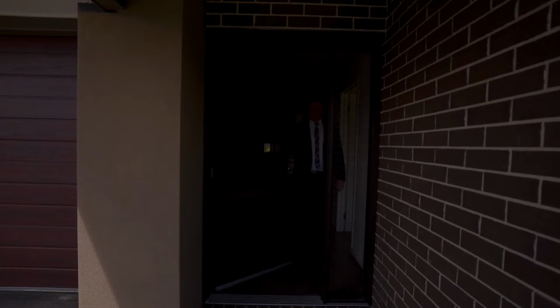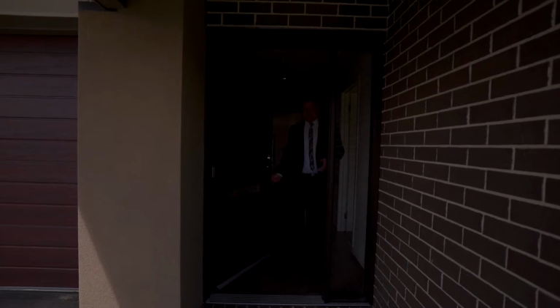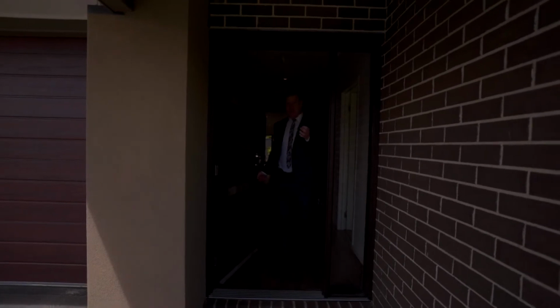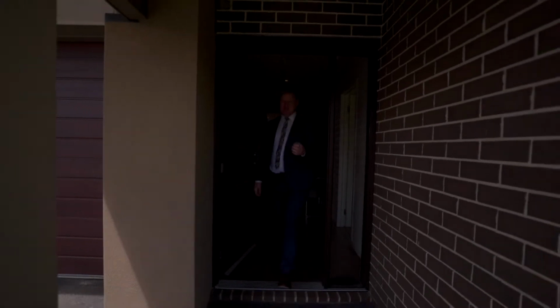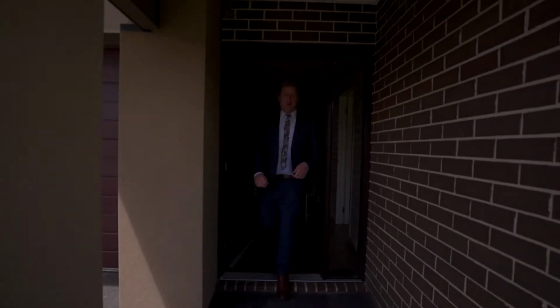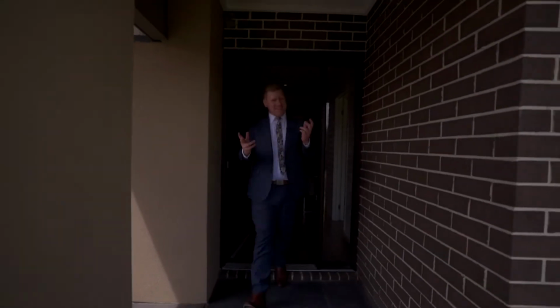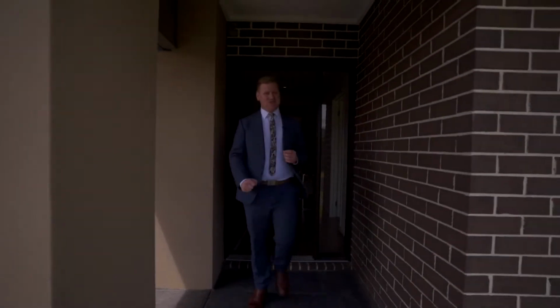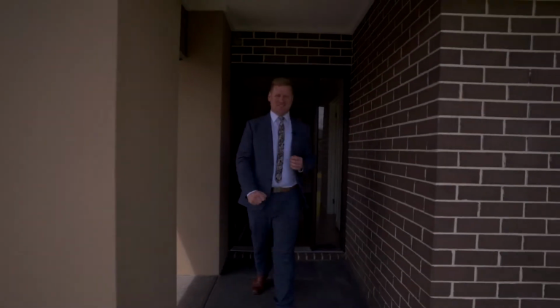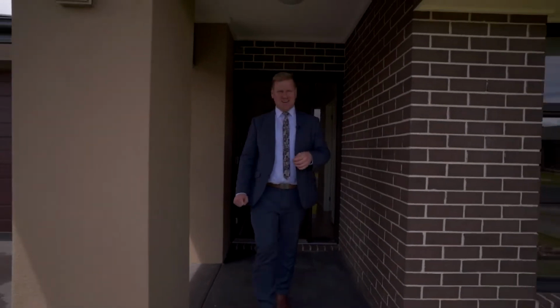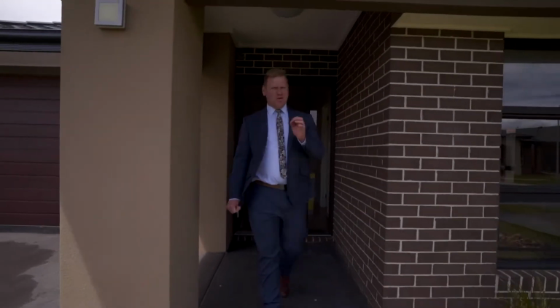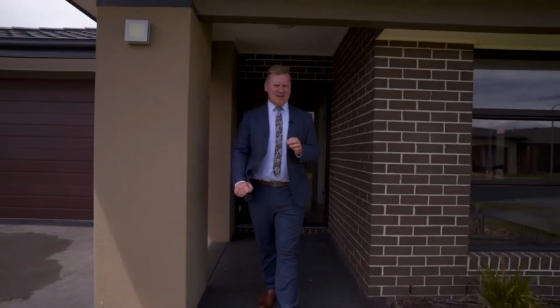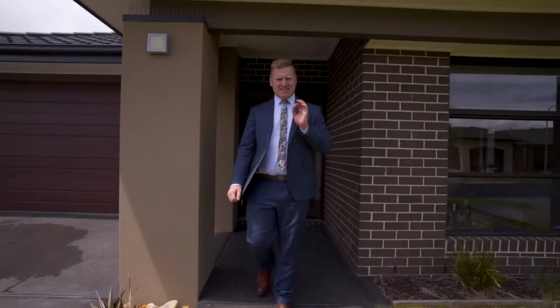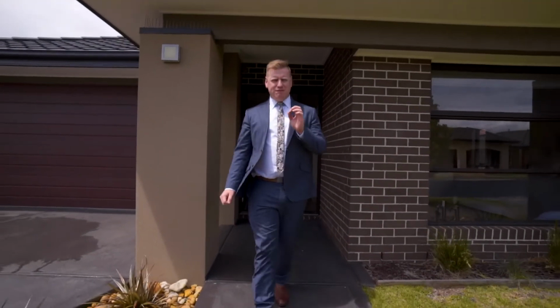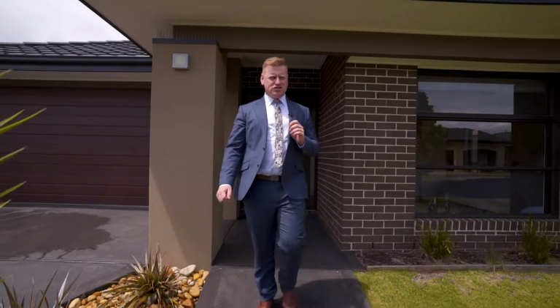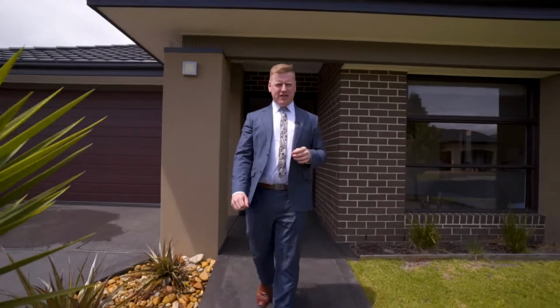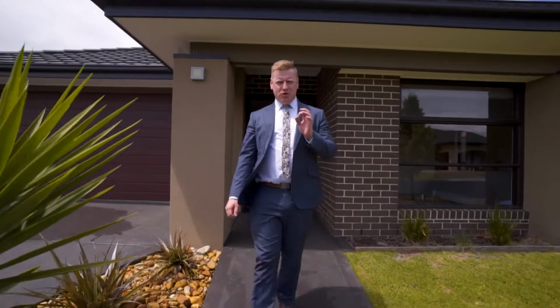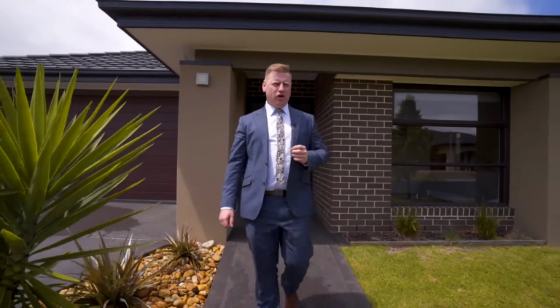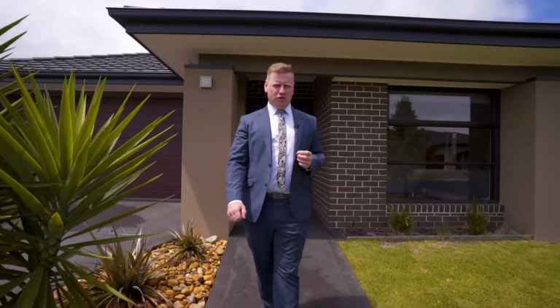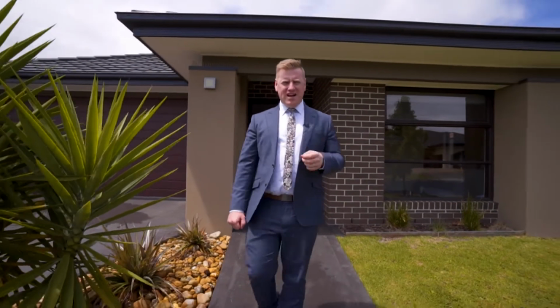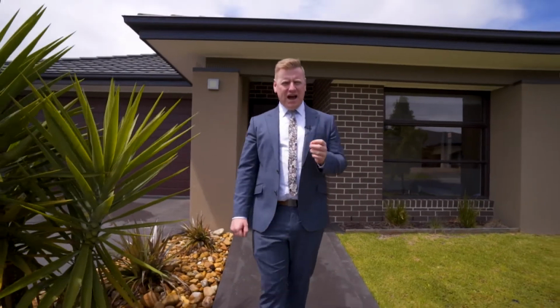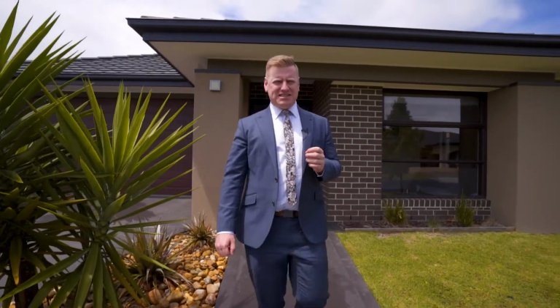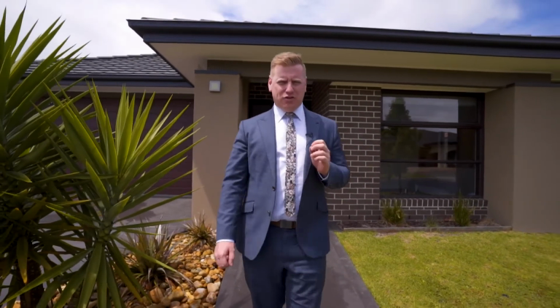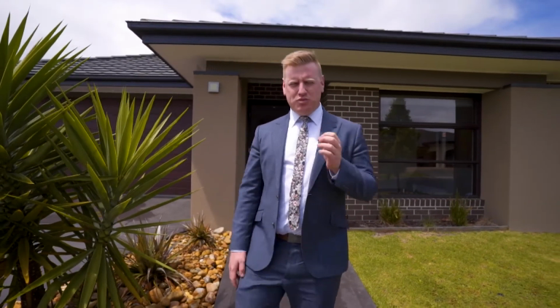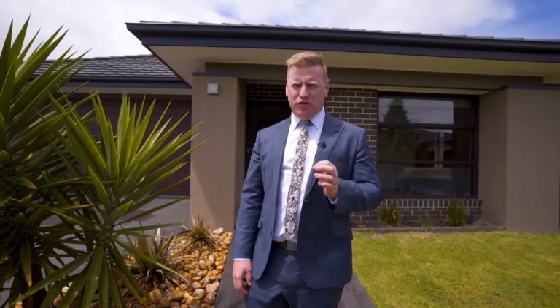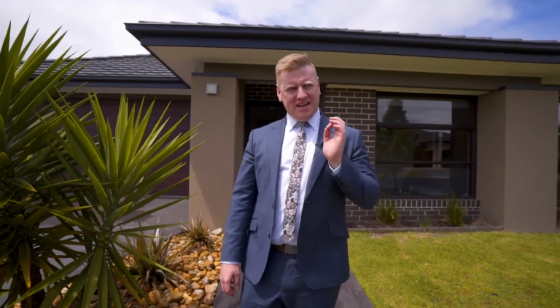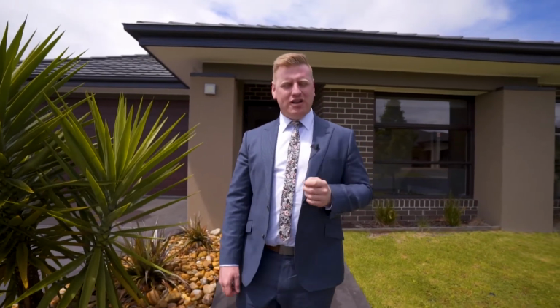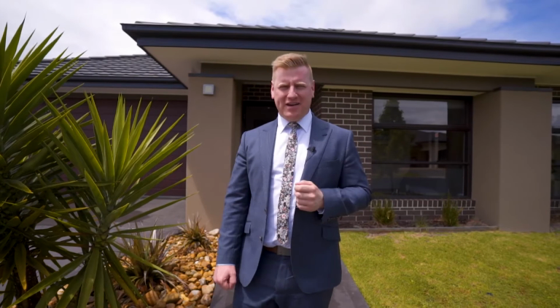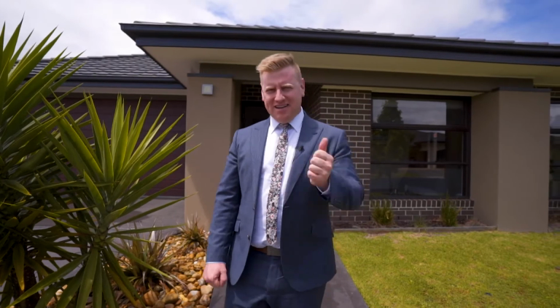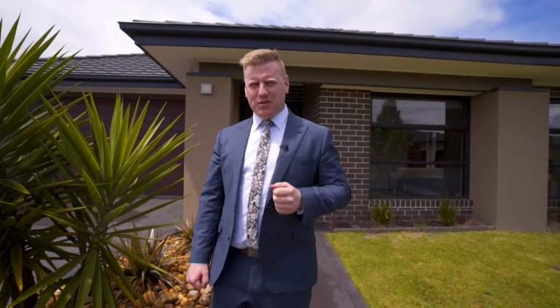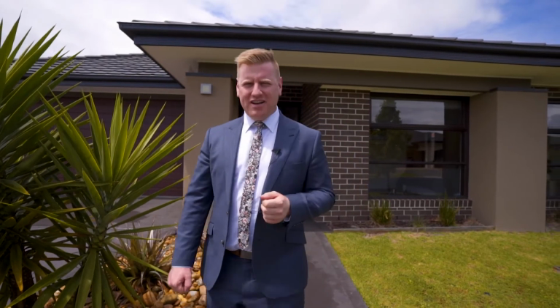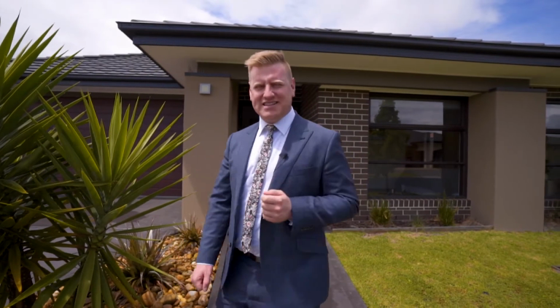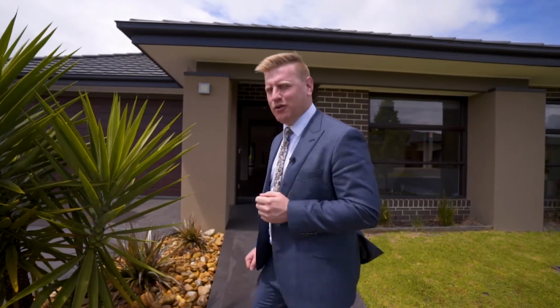A stunning home and a stunning entrance. It's all here at 17 Forest Drive in beautiful Clyde North. I can't wait to take you through this beautiful and stylish property. Let's go inside, let's take a look.